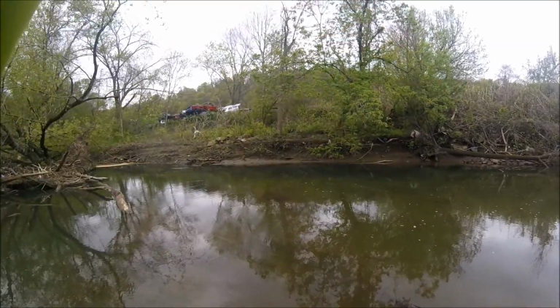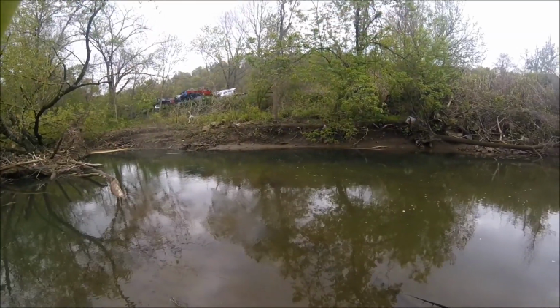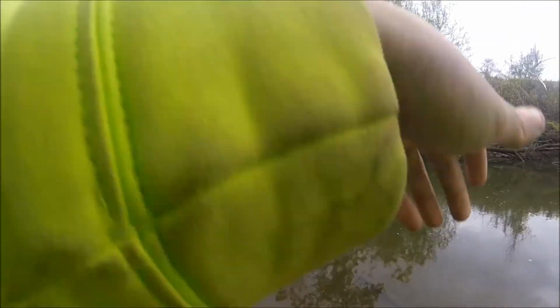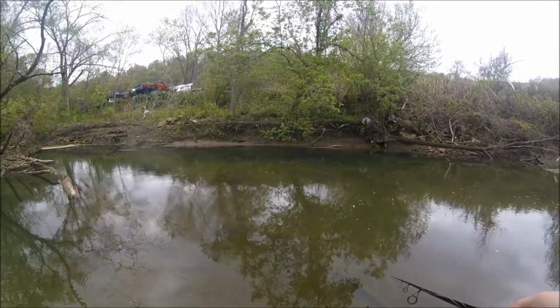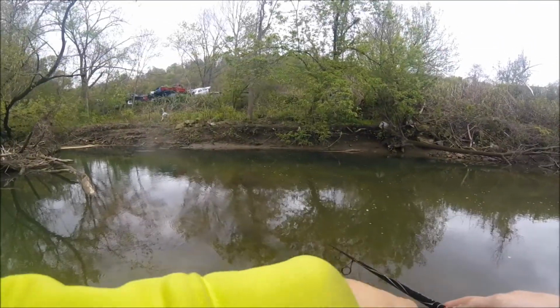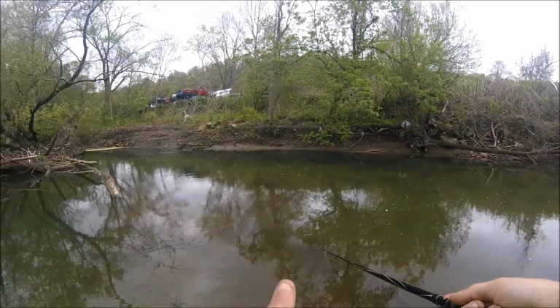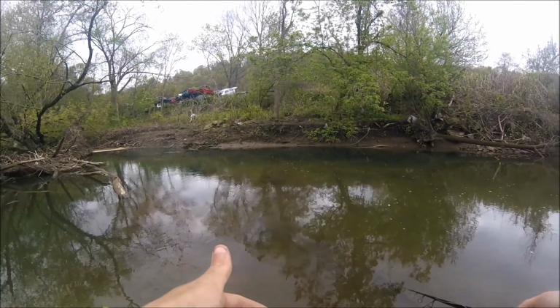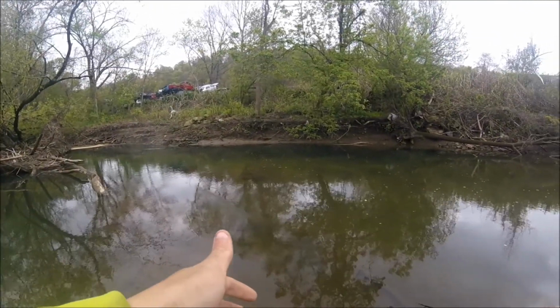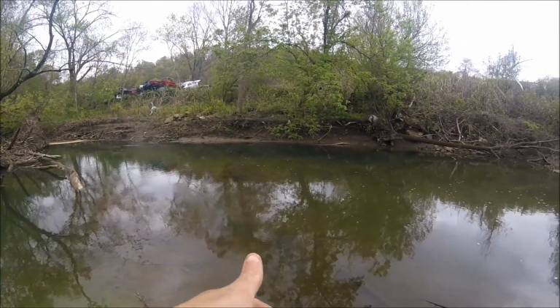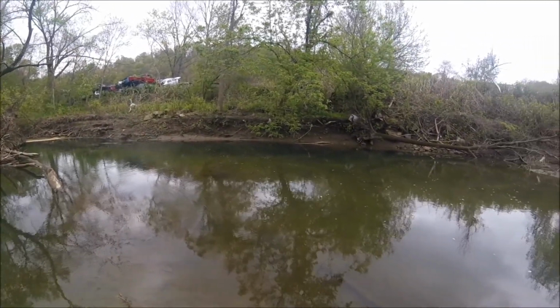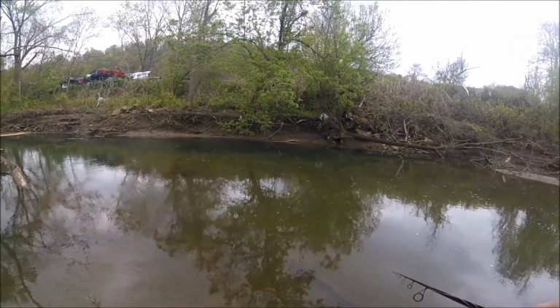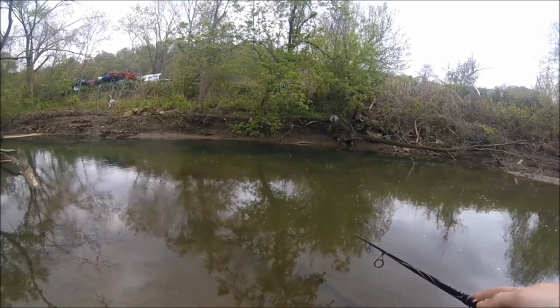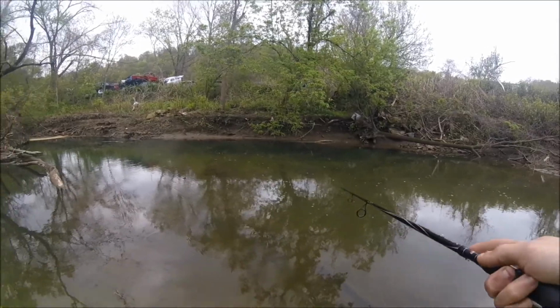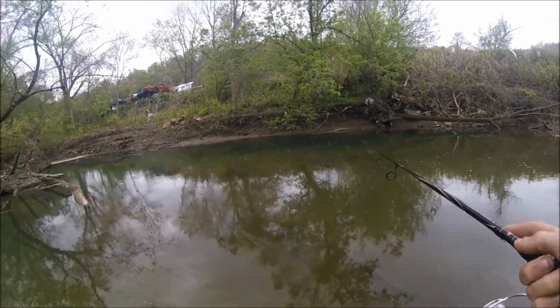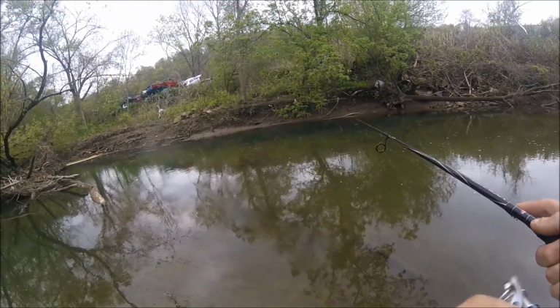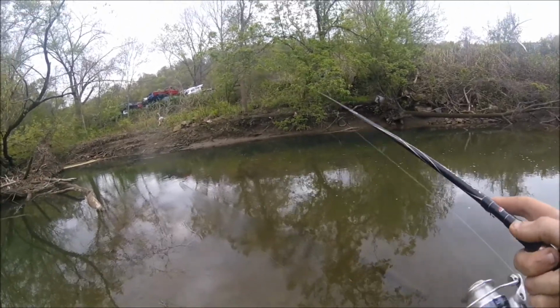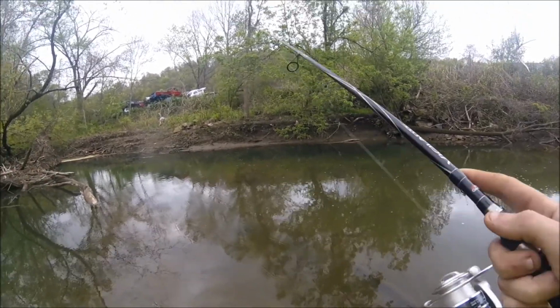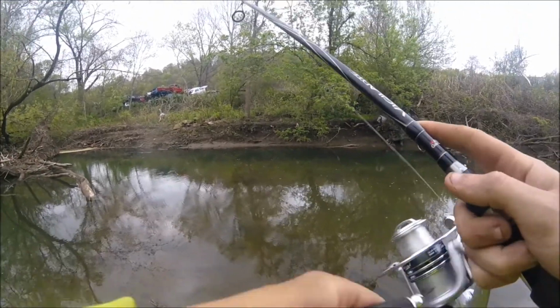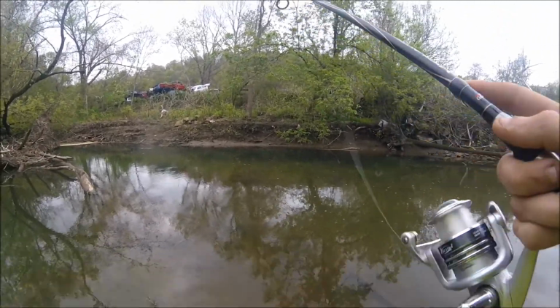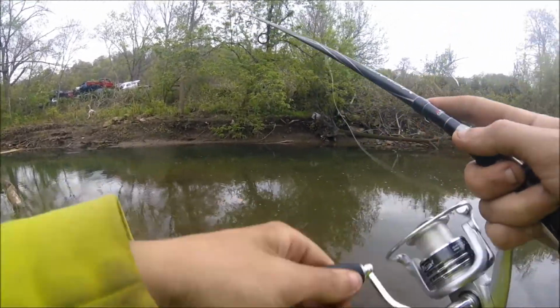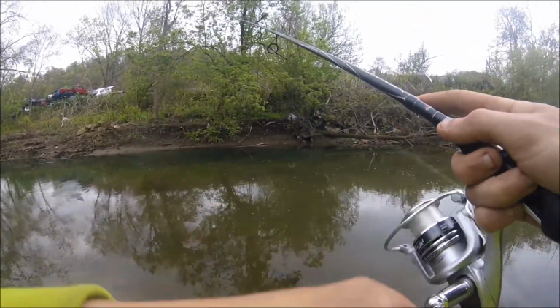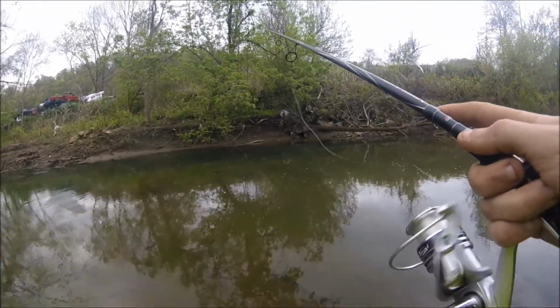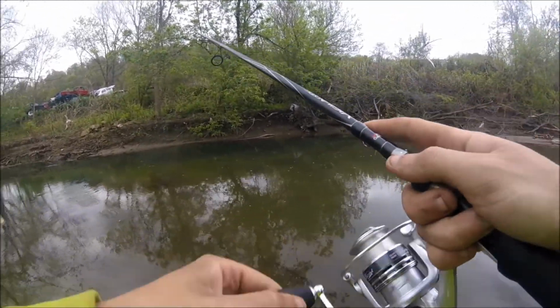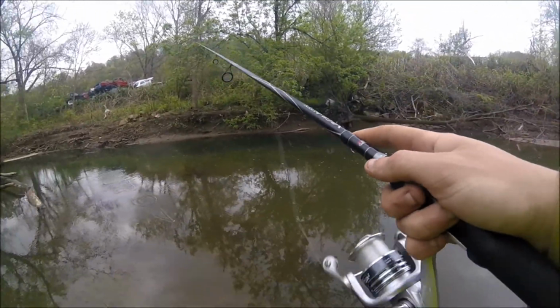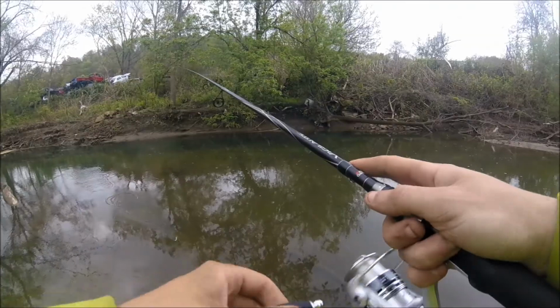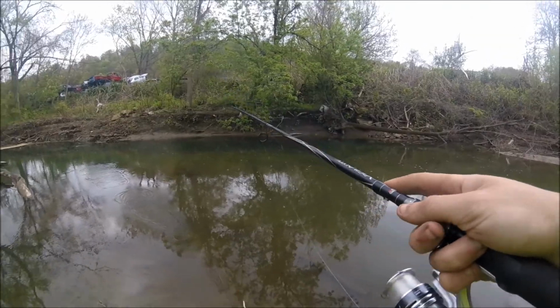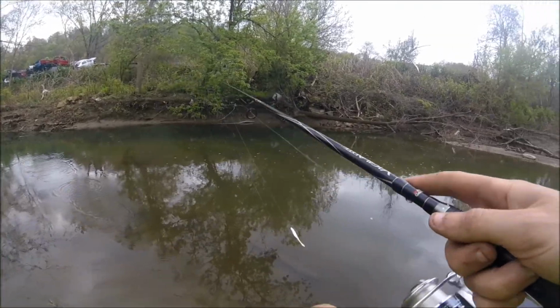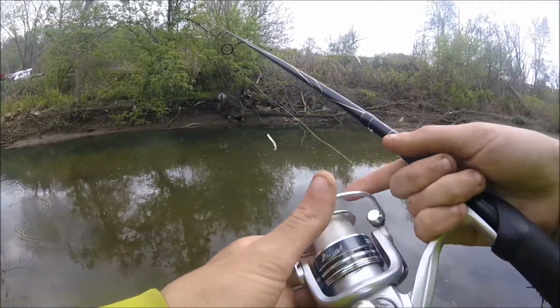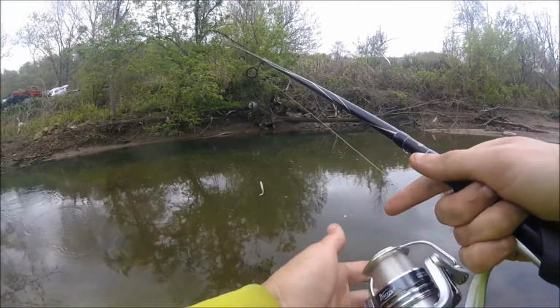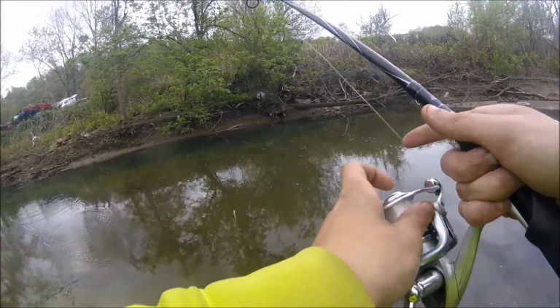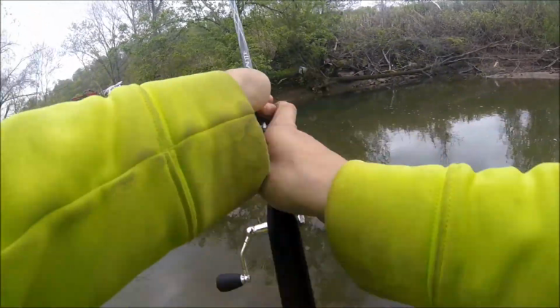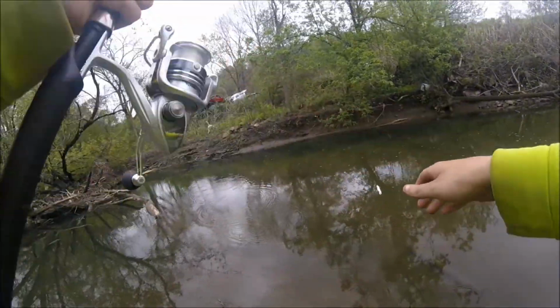The thing about these KVD lures, guys, is they all come coffee scented or some type of salted, so the fish hold on to the lure. If you guys don't know how to rig one of these, I'll show you real quick.